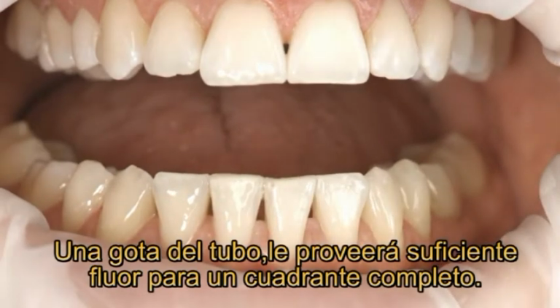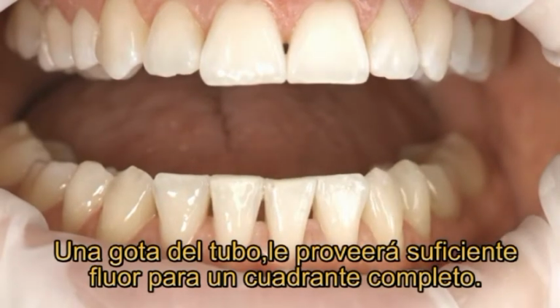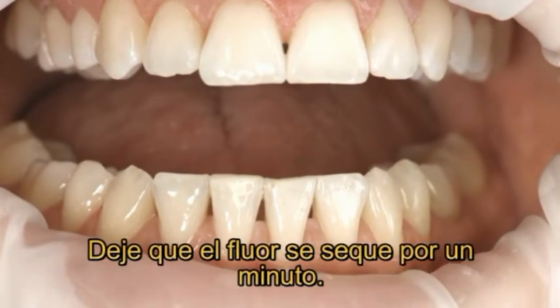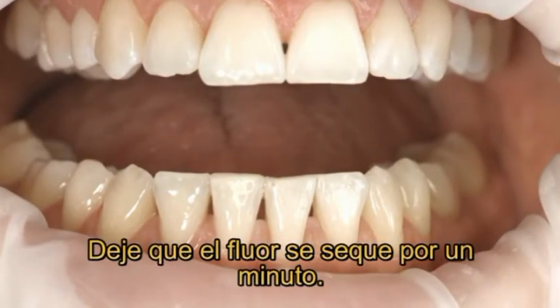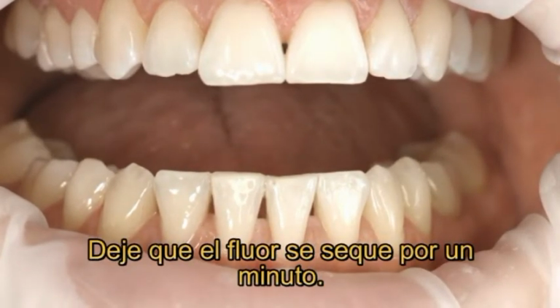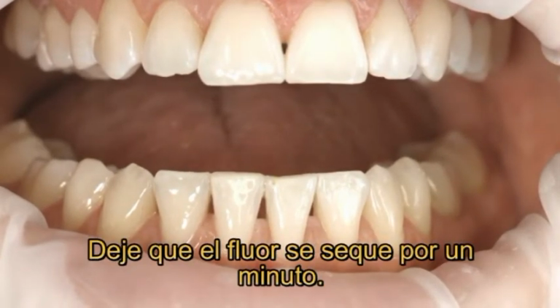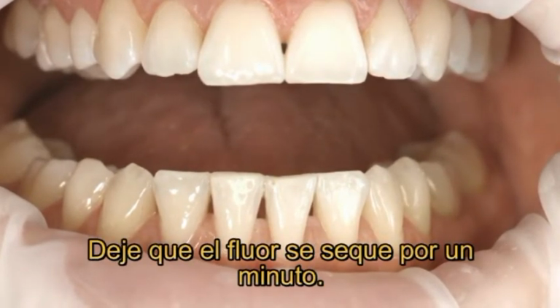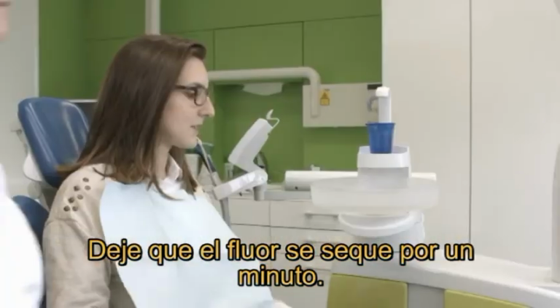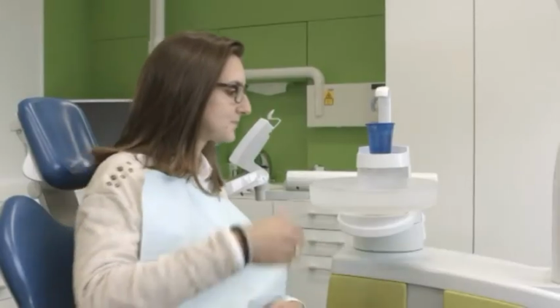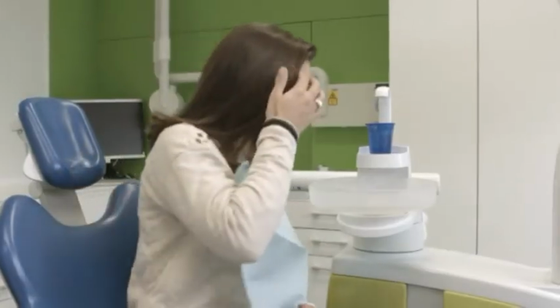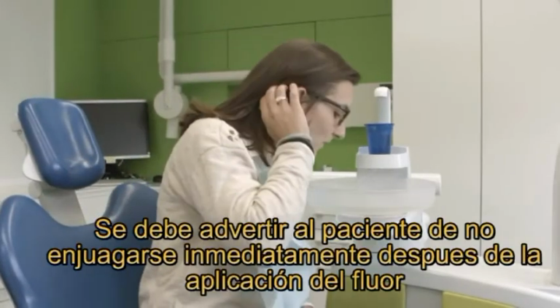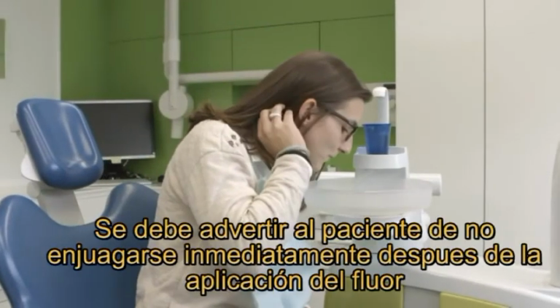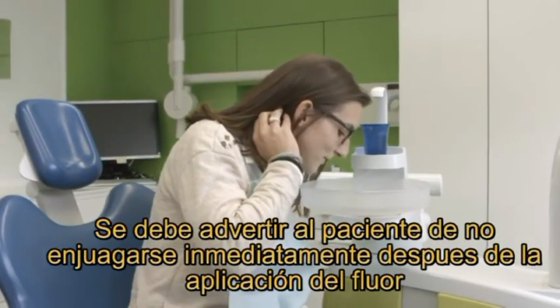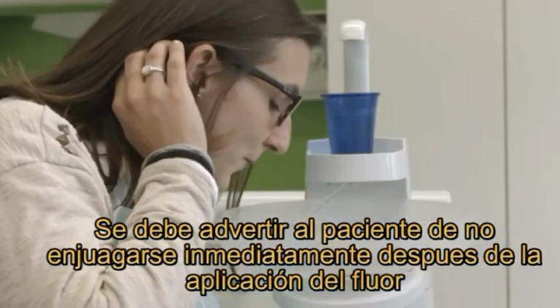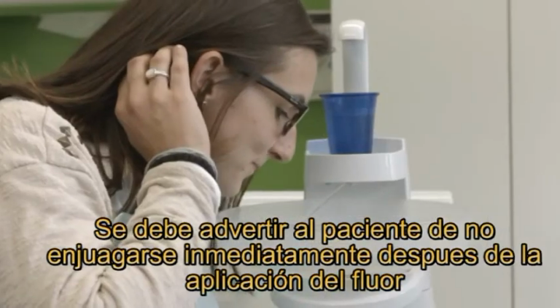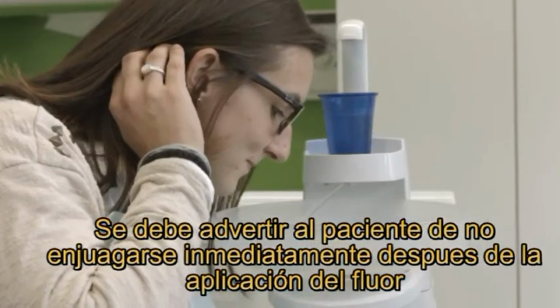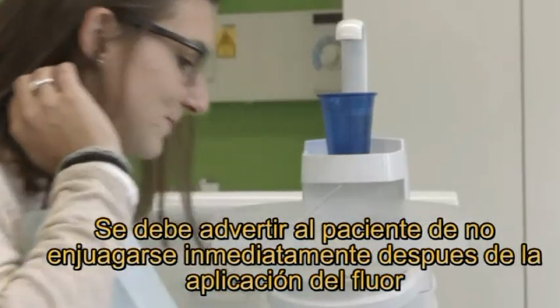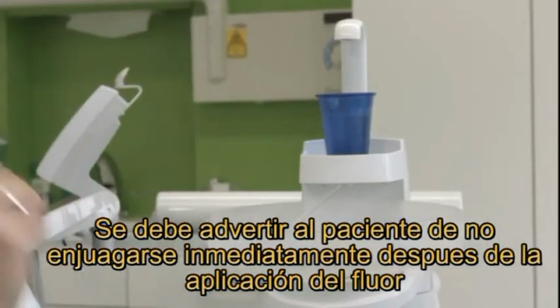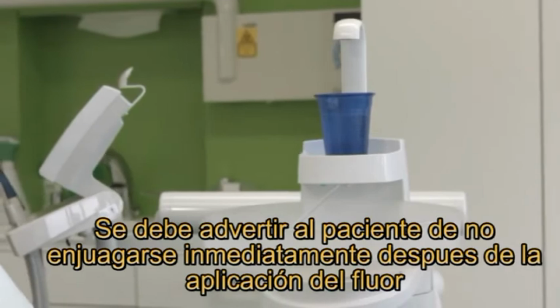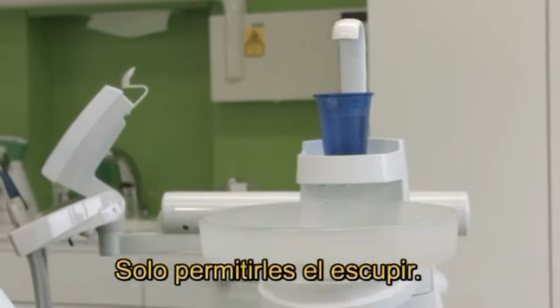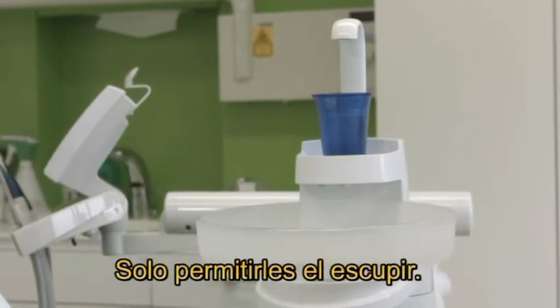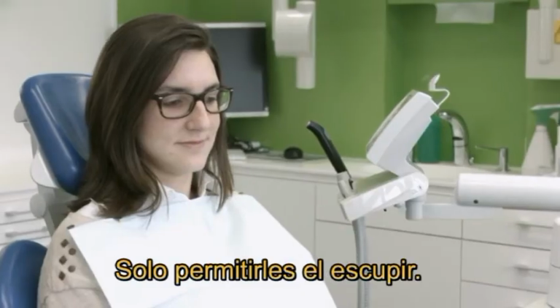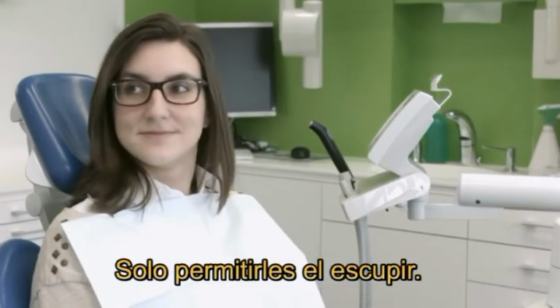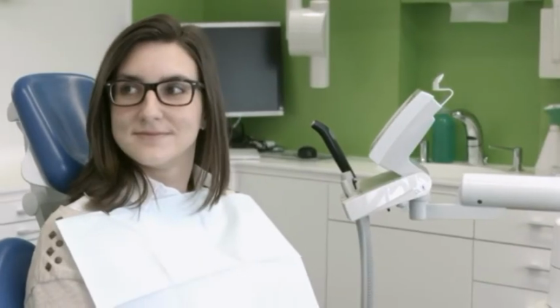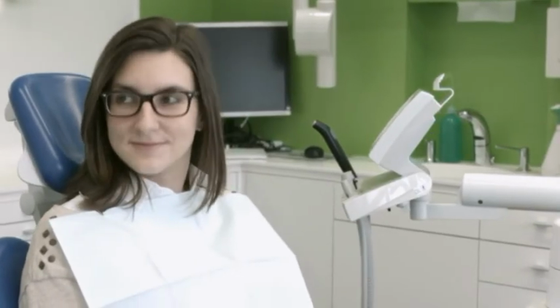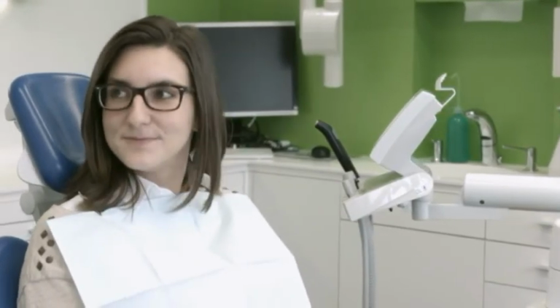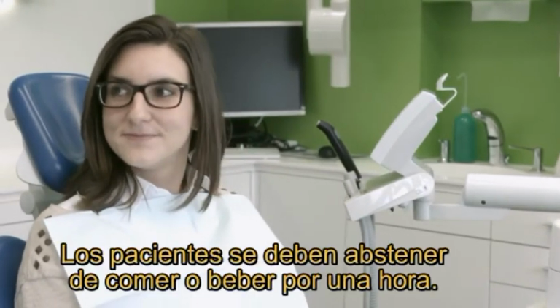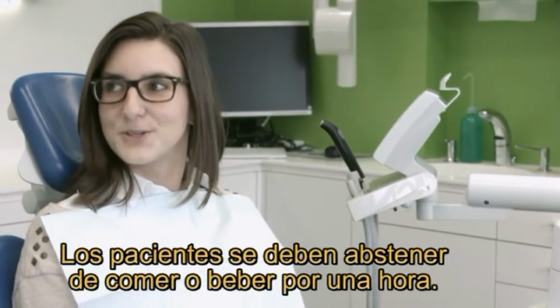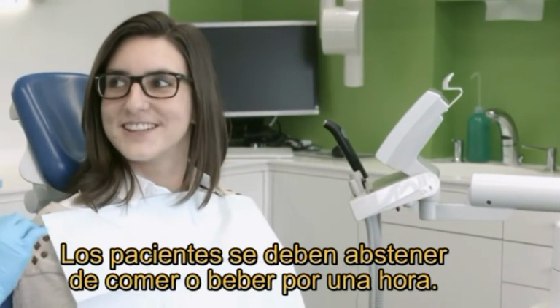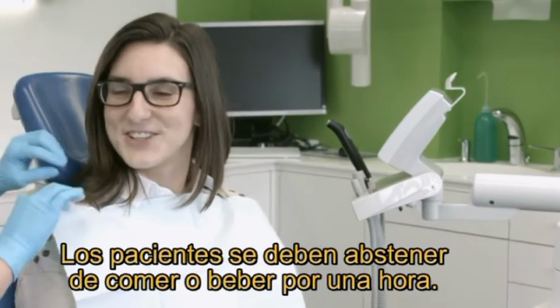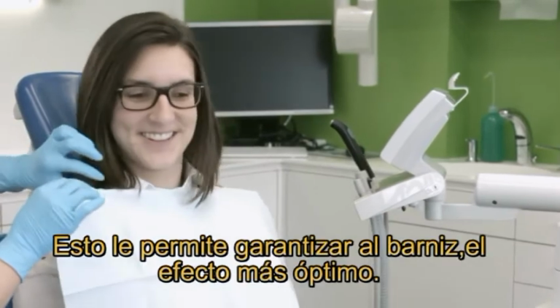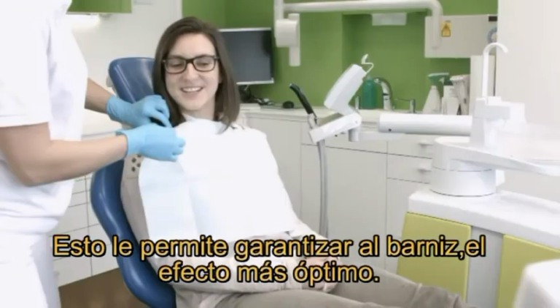Let the varnish dry for one minute. Our tip: do not ask your patients to rinse immediately after the application of the fluoride varnish — only ask them to spit out. Patients should refrain from eating and drinking for one hour. This enables the varnish to take best effect.